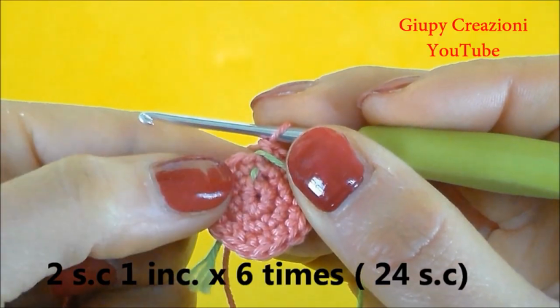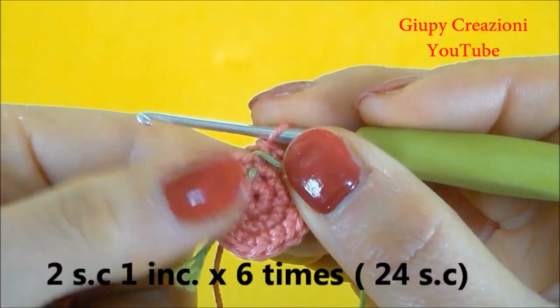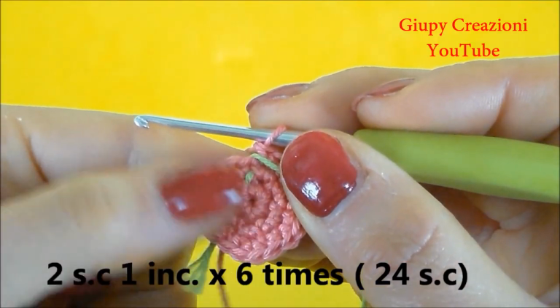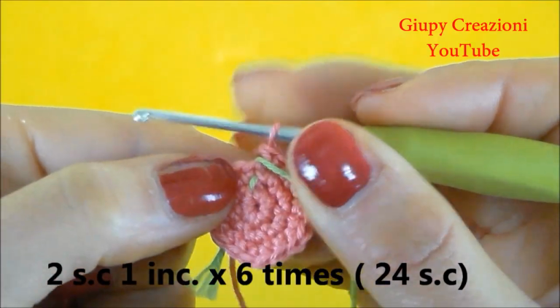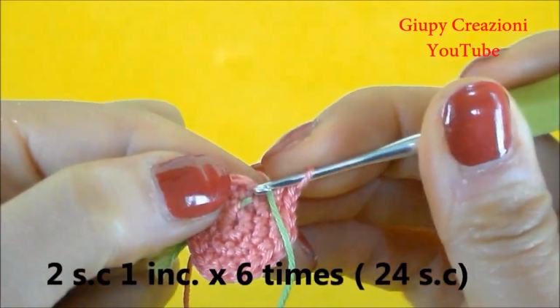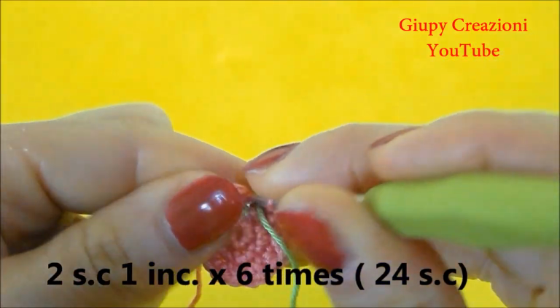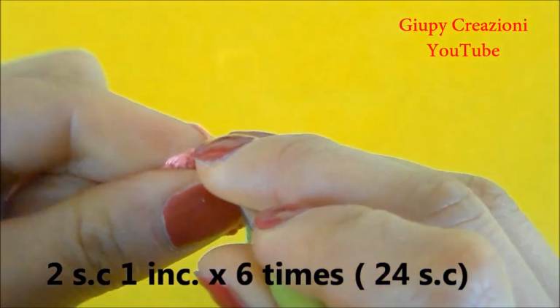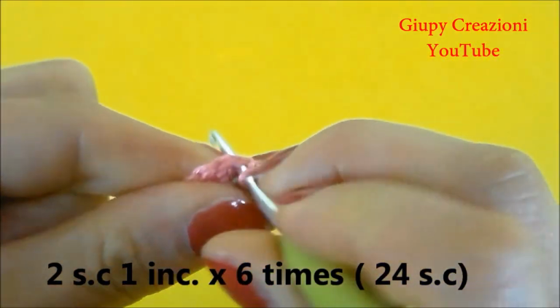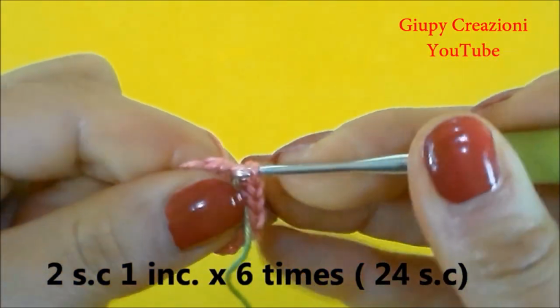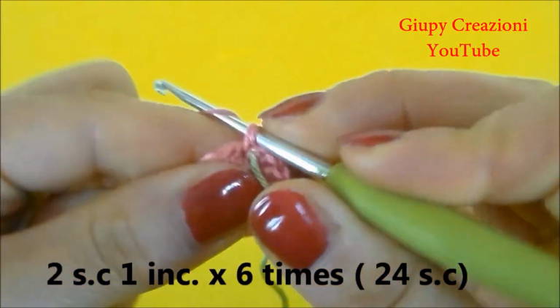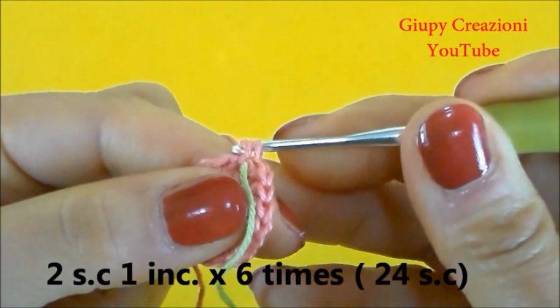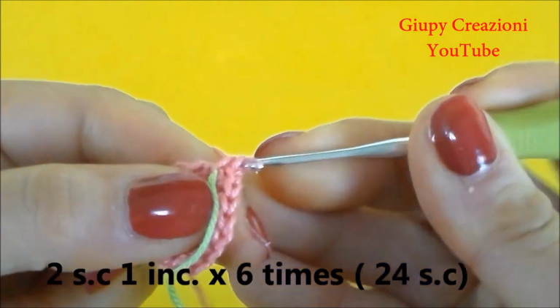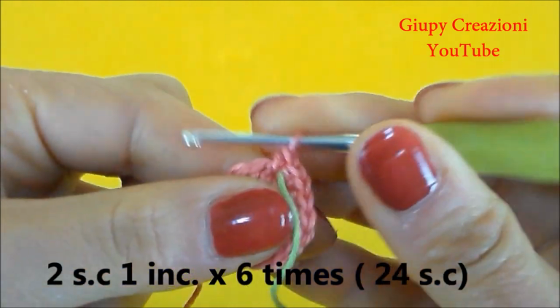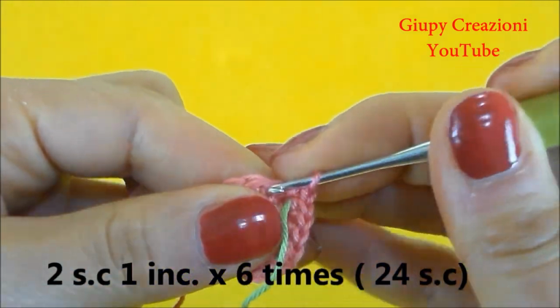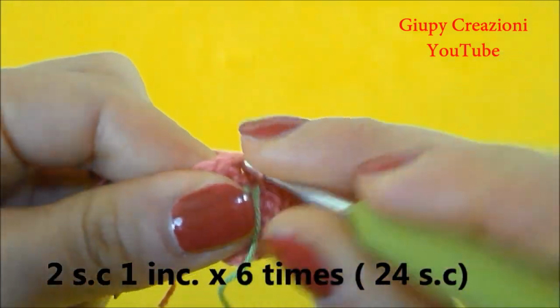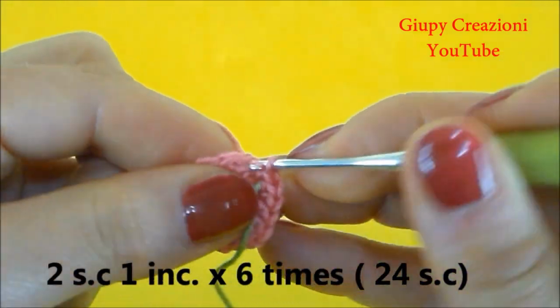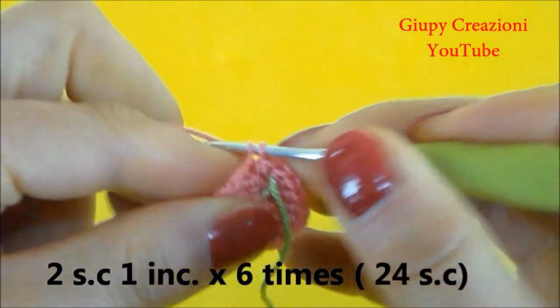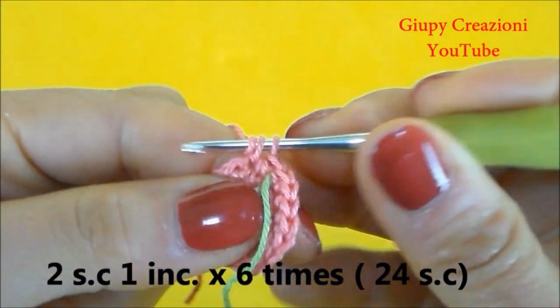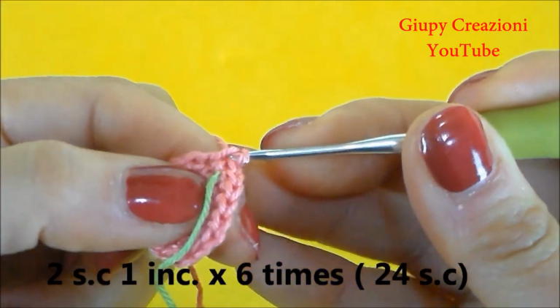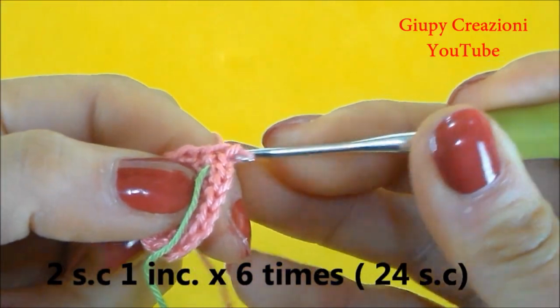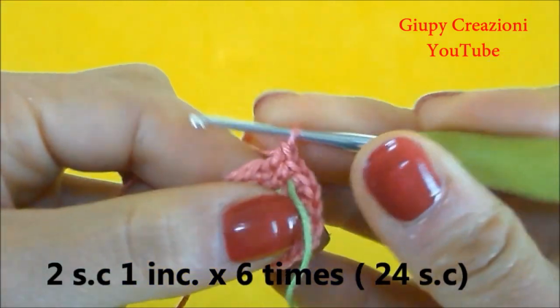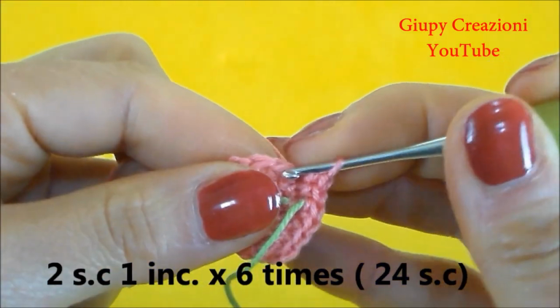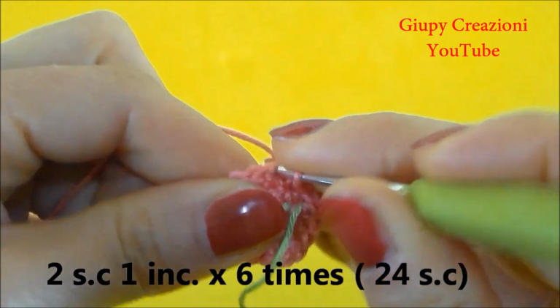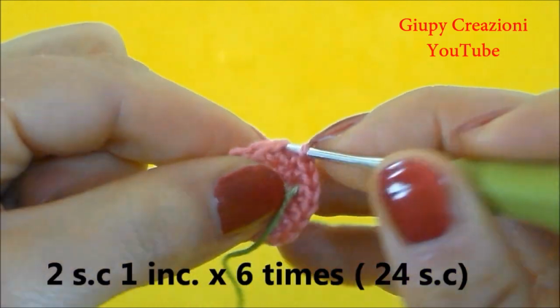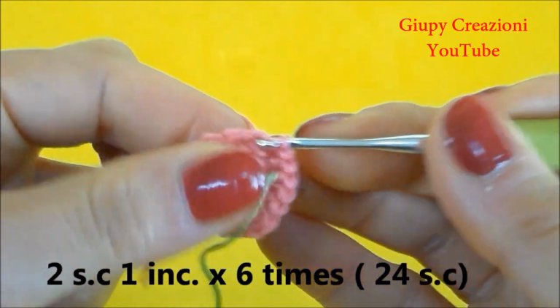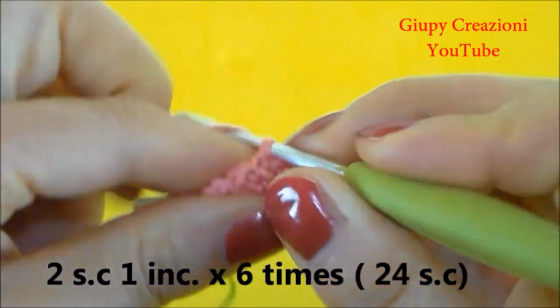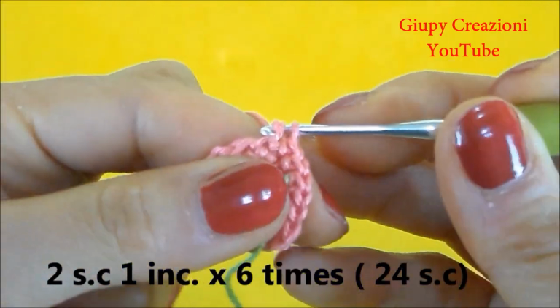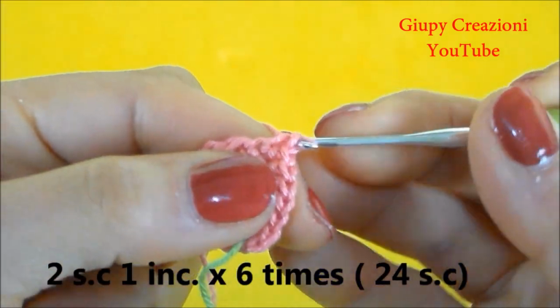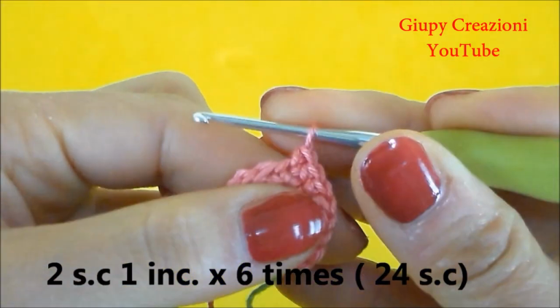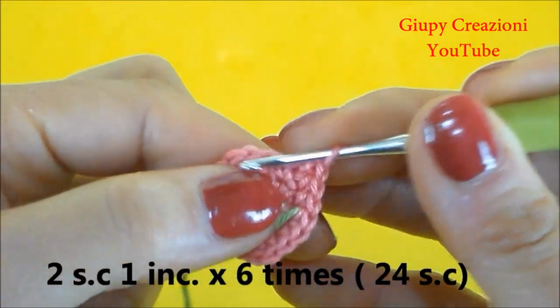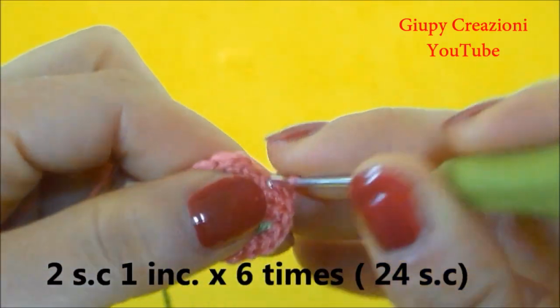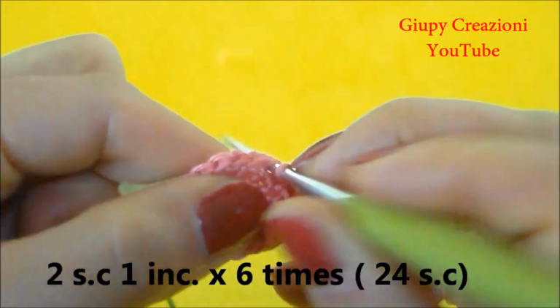Terminato il giro con 18 maglie basse, continuiamo con 2 maglie basse, 1 aumento, 2 maglie basse, 1 aumento, fino alla fine del giro per un totale di 24 maglie basse nel giro.